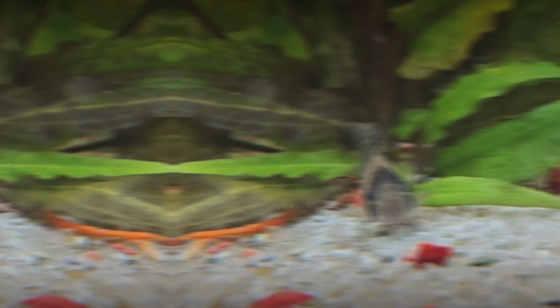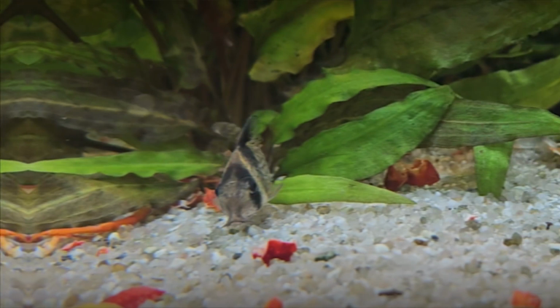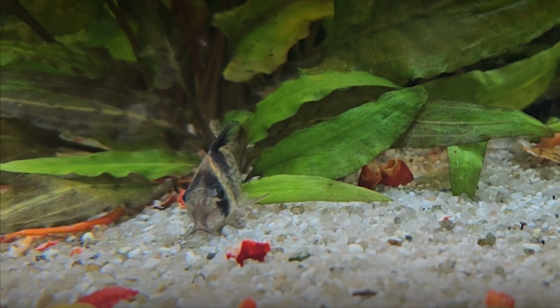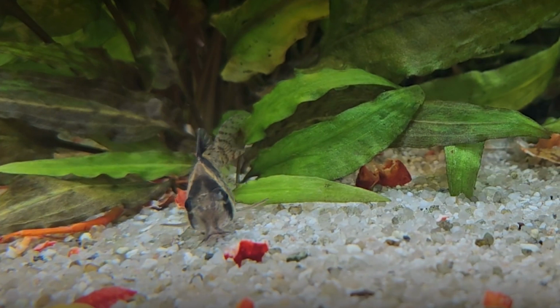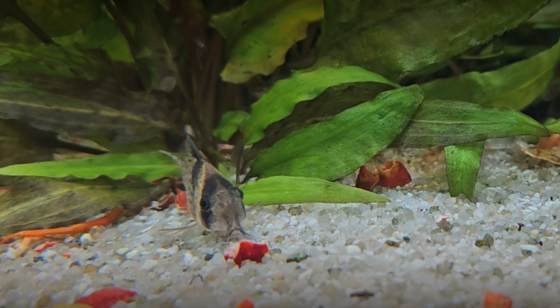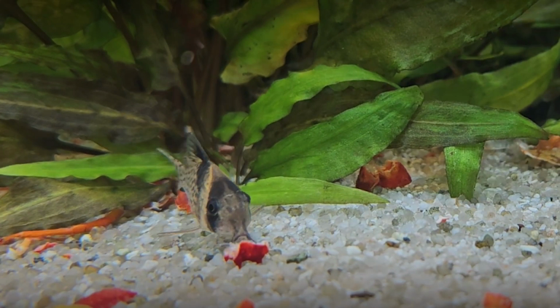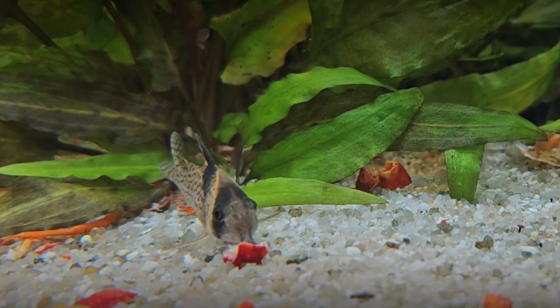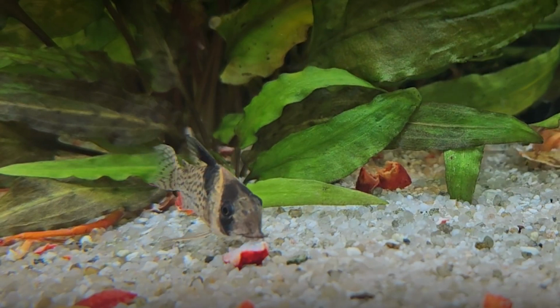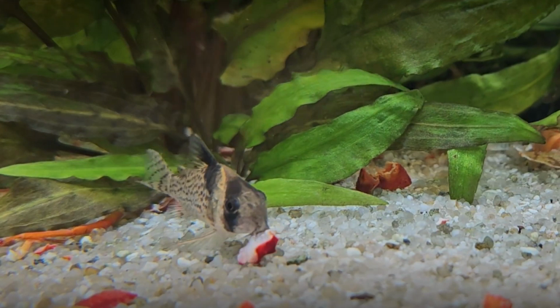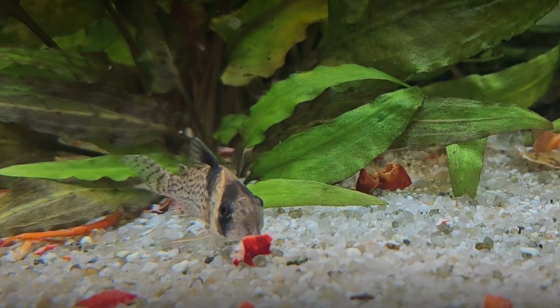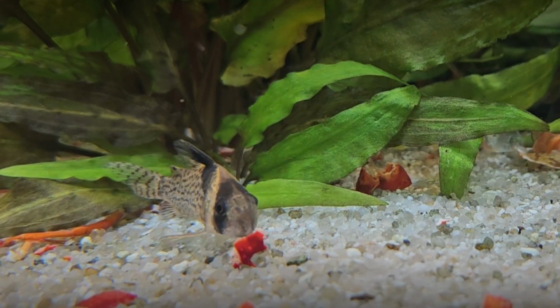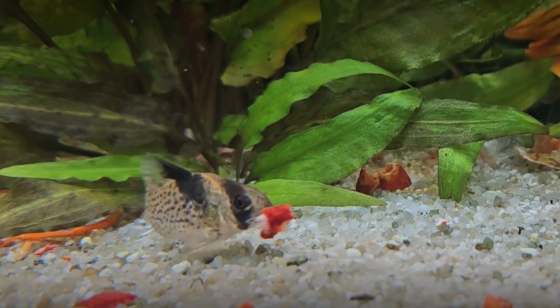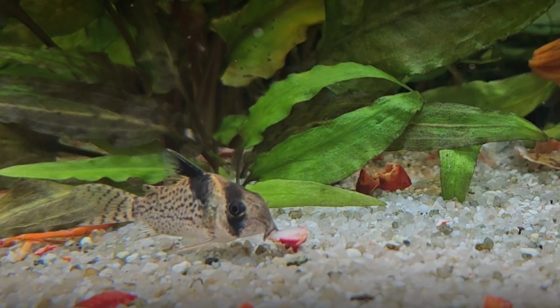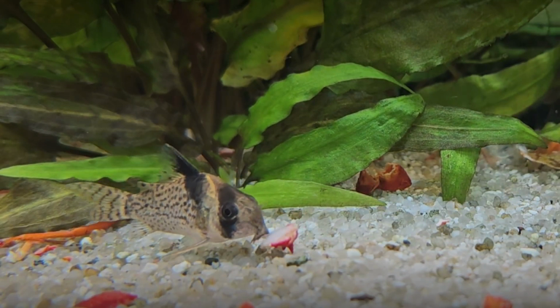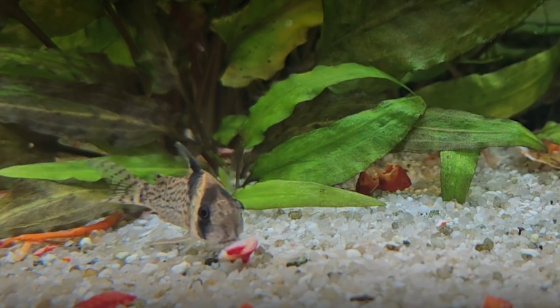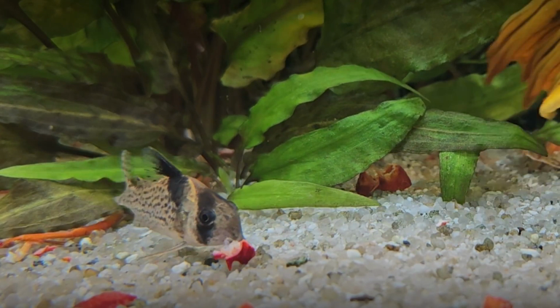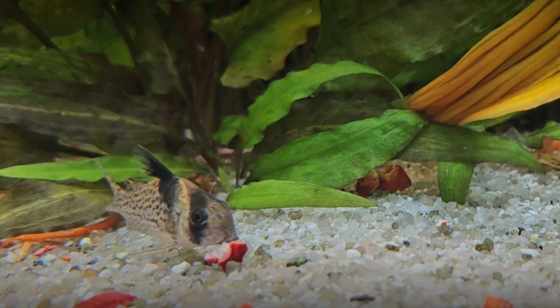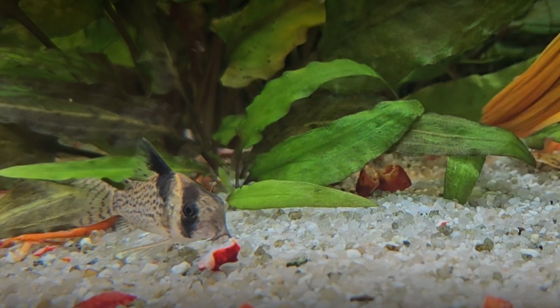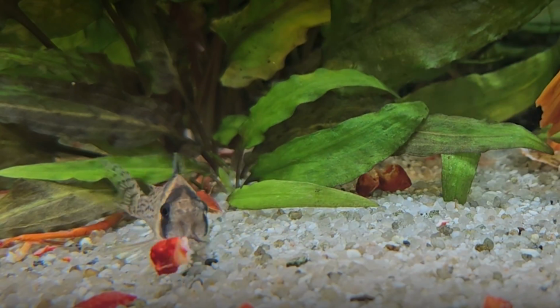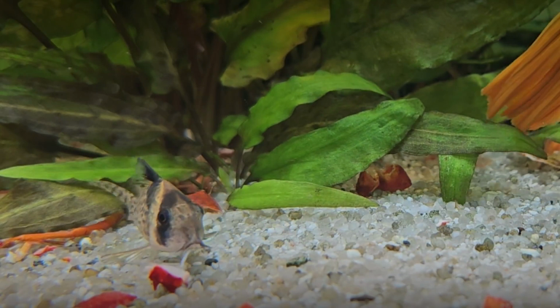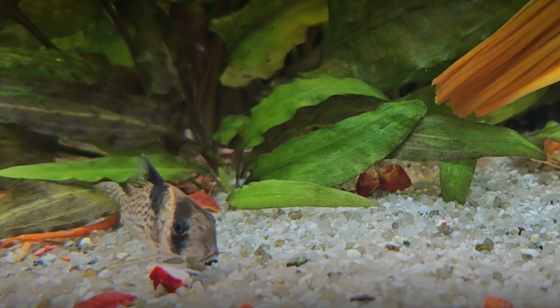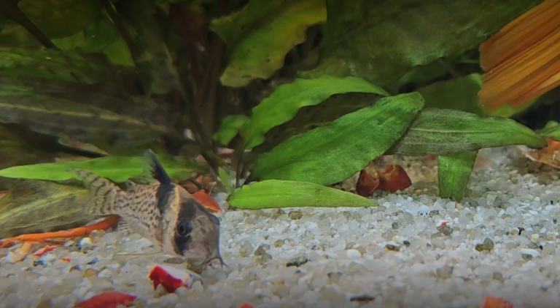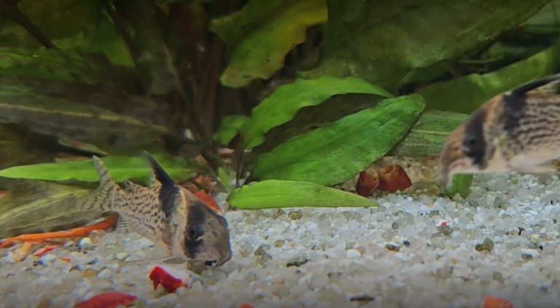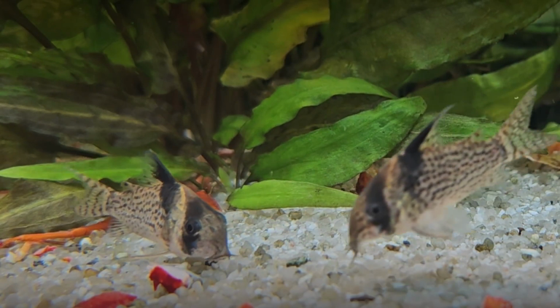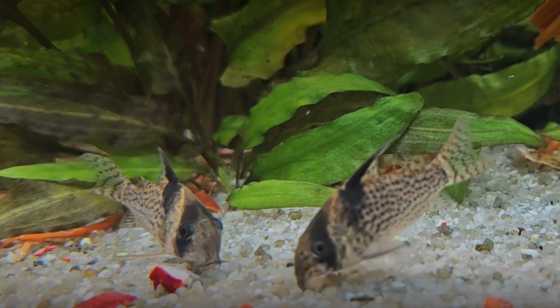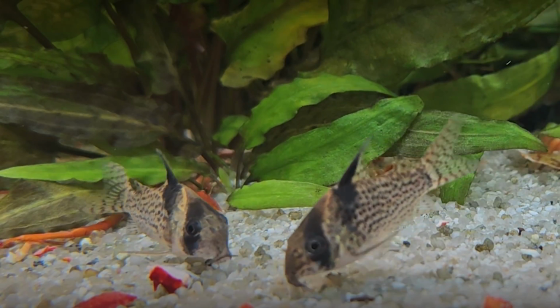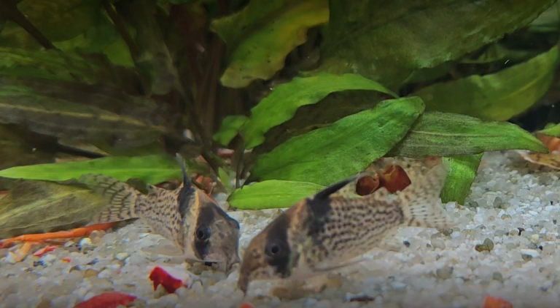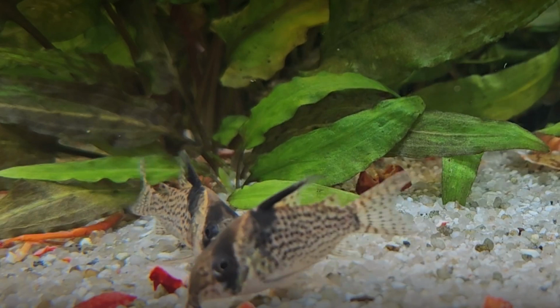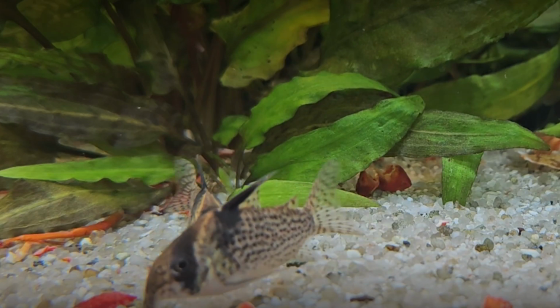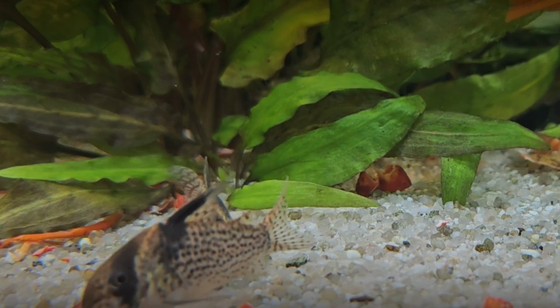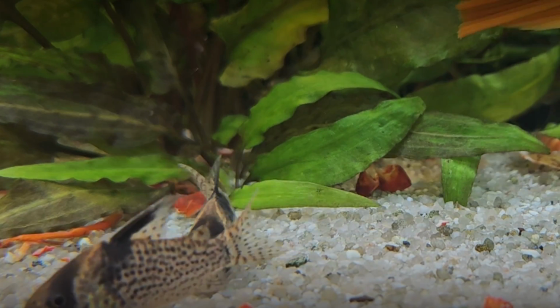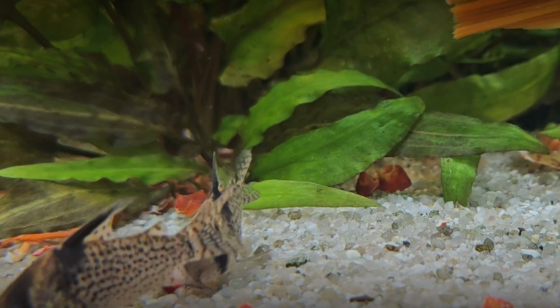Apart from representatives of the genus Lepidella, other members of this extensive group of animals can be found in the active sediment at the bottom of the aquarium.